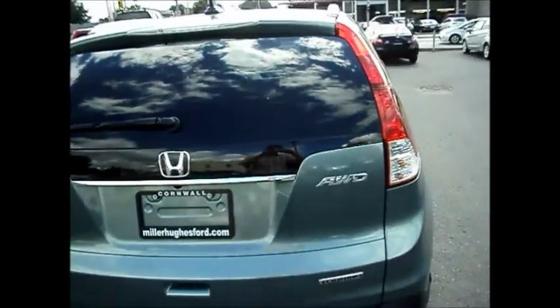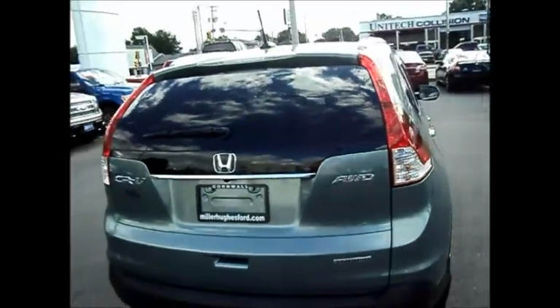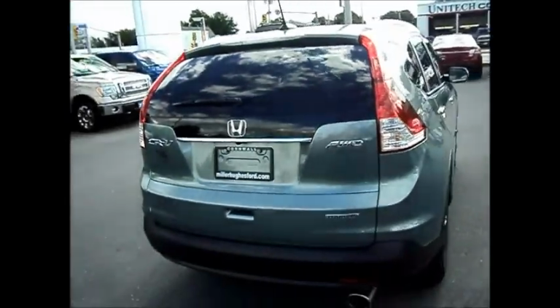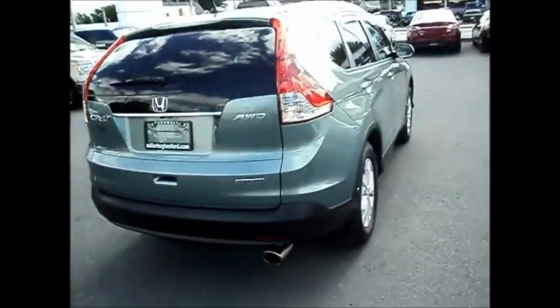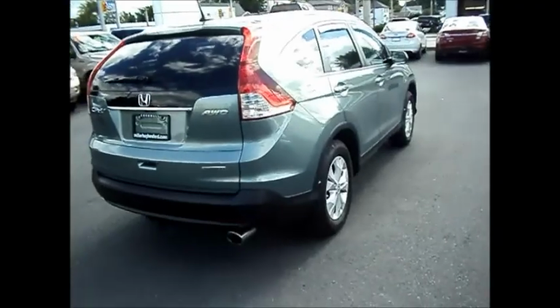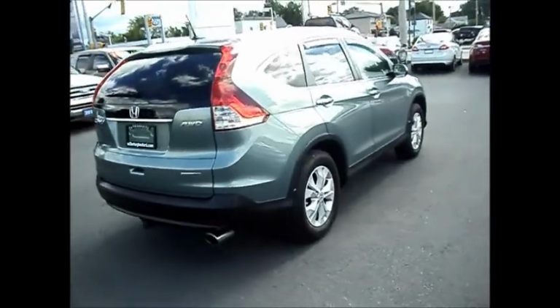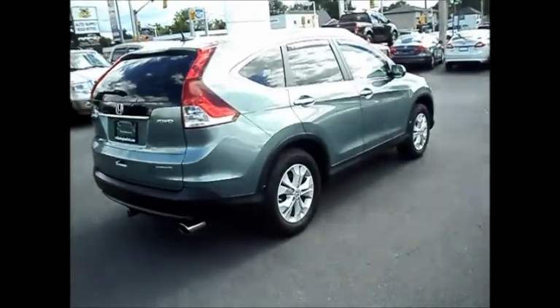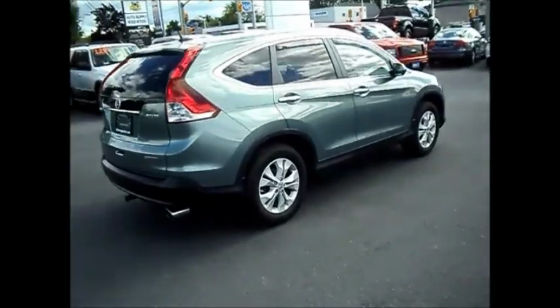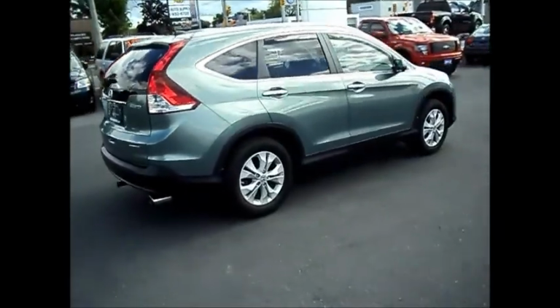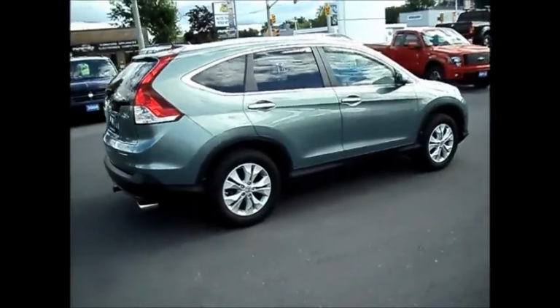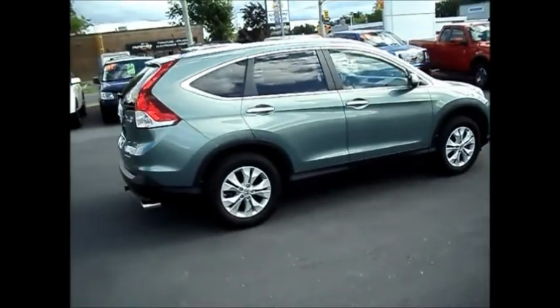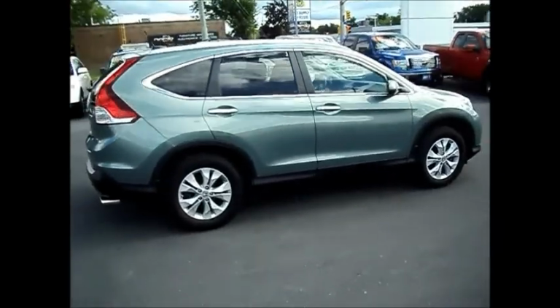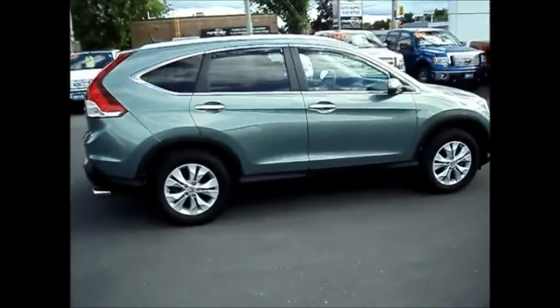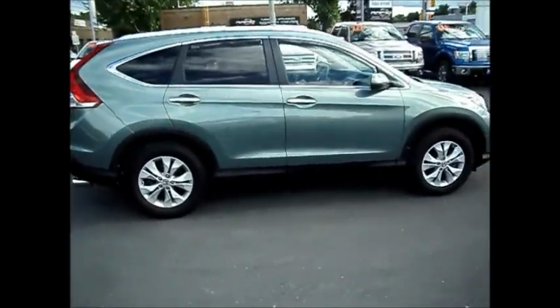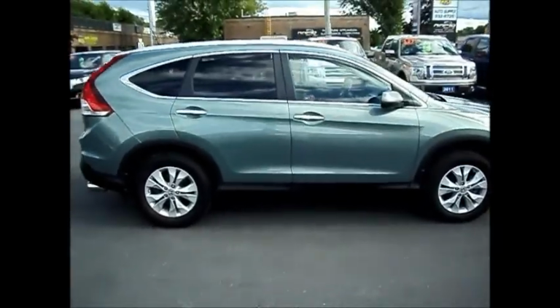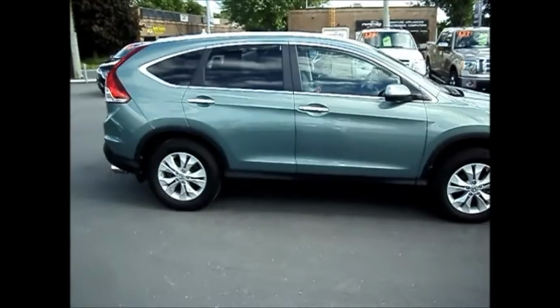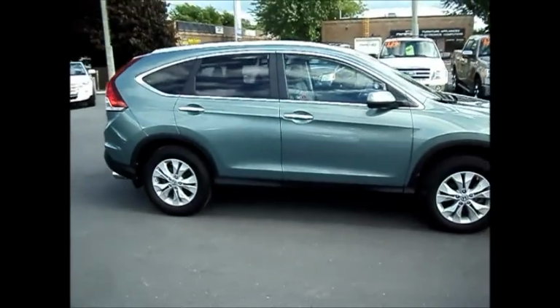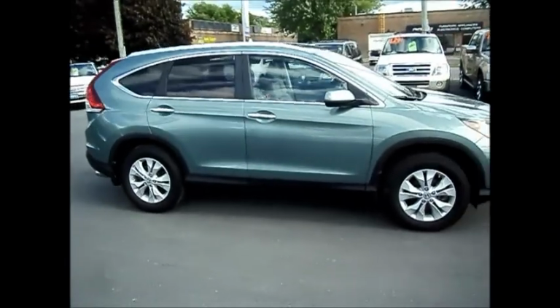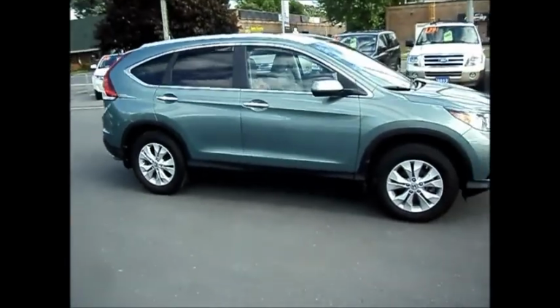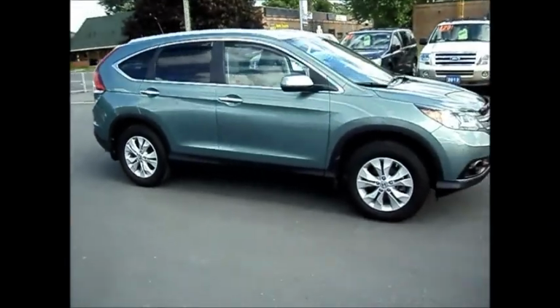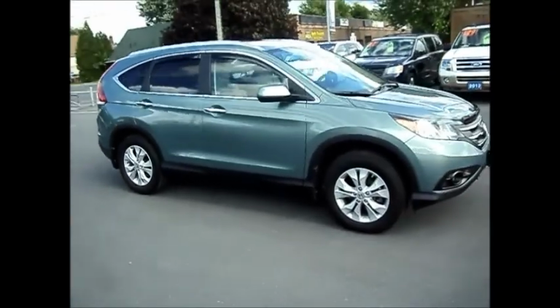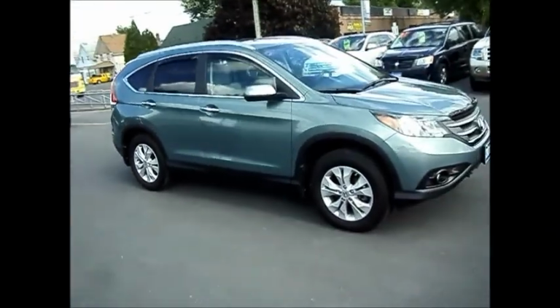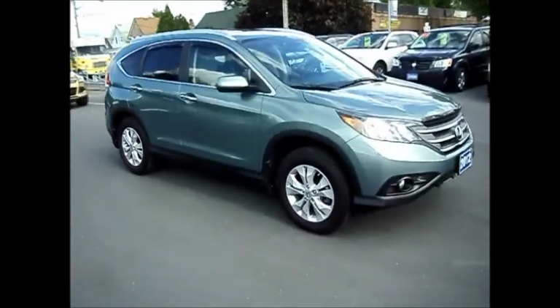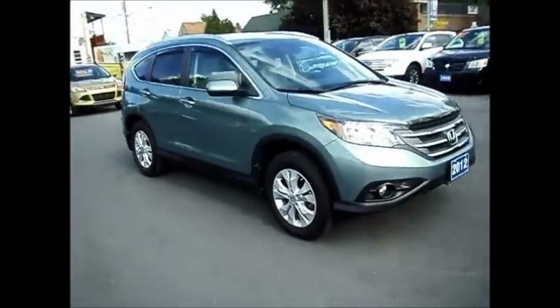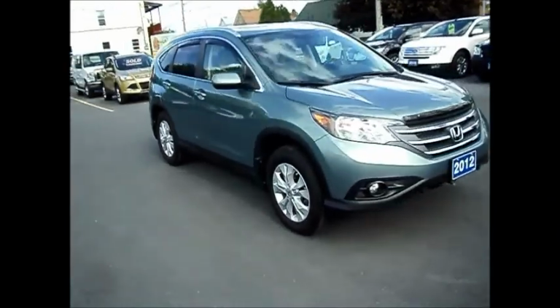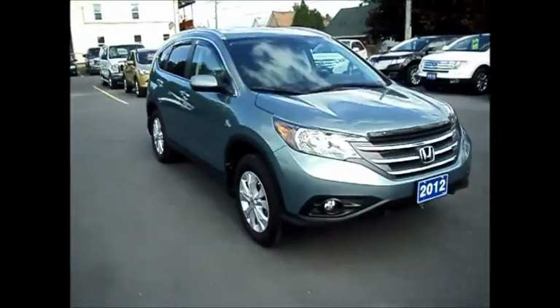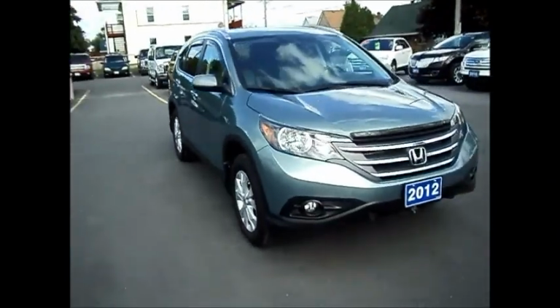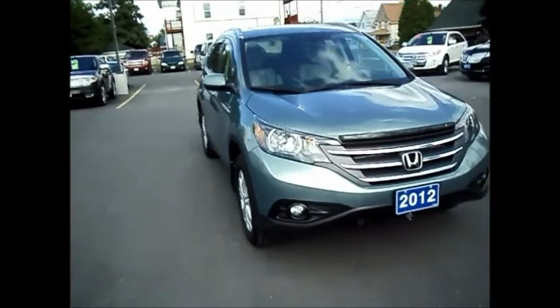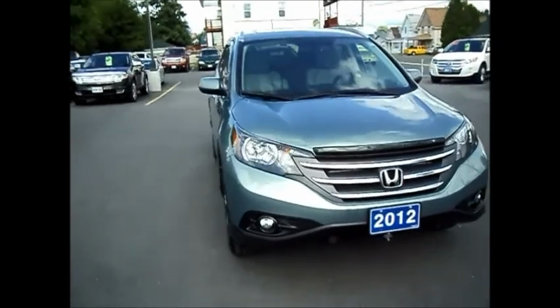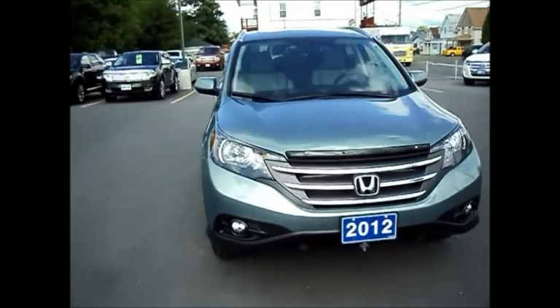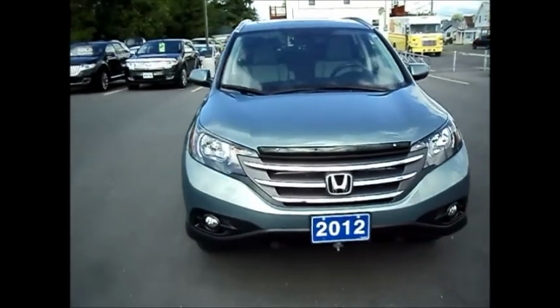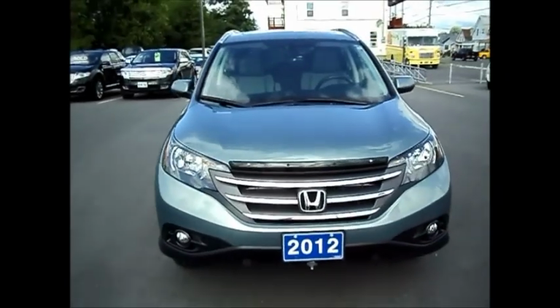If you have any questions on this vehicle, just ask for Chris. Number here, 613-932-2584. We're located at 711 Pitt Street in Cornwall, Ontario. It's Miller Hughes Ford Lincoln.